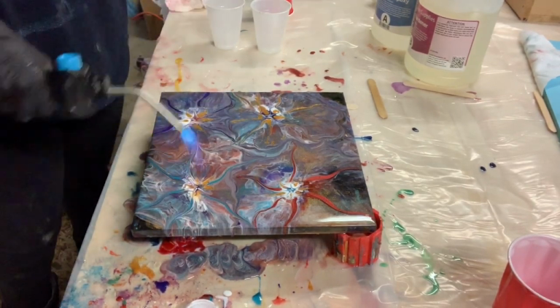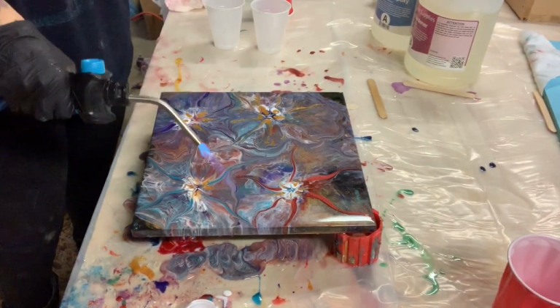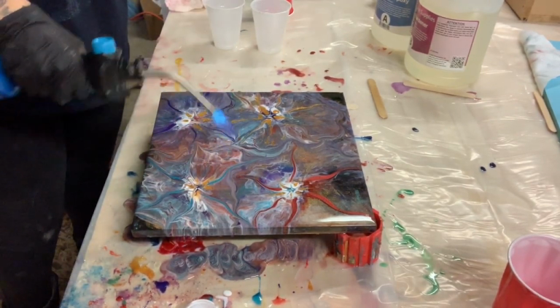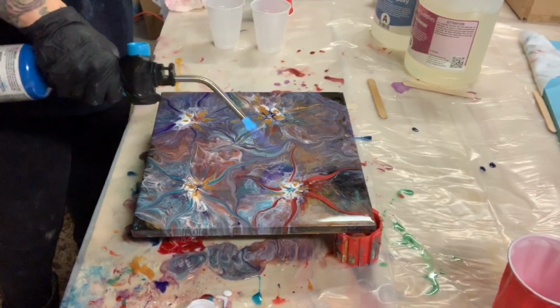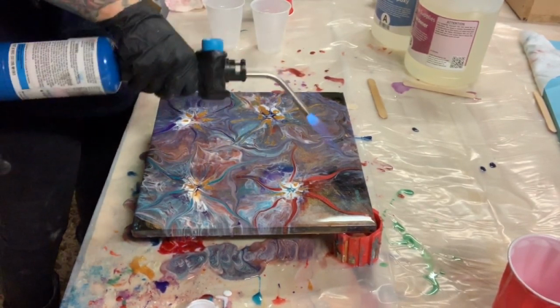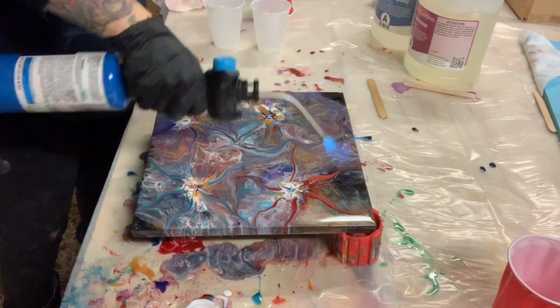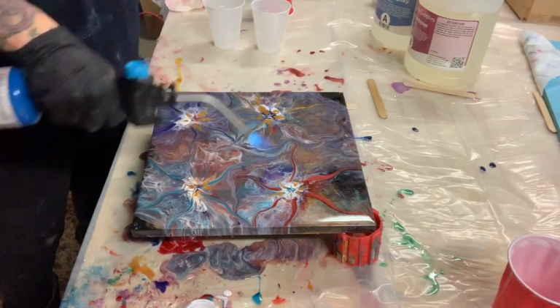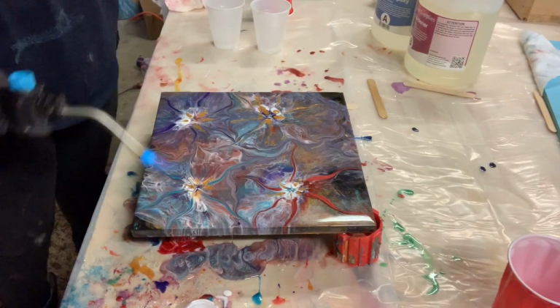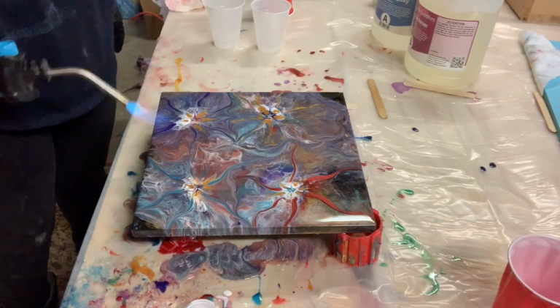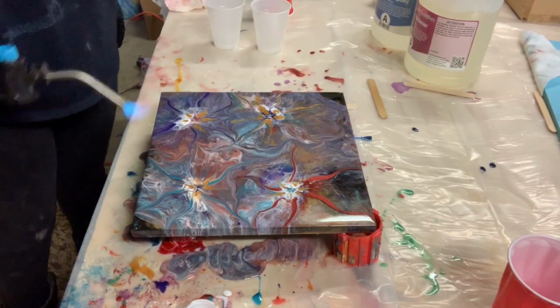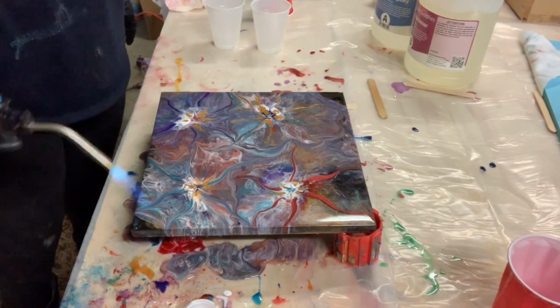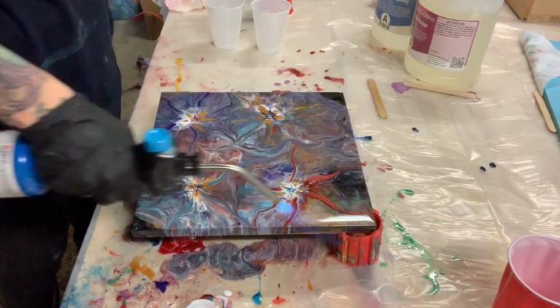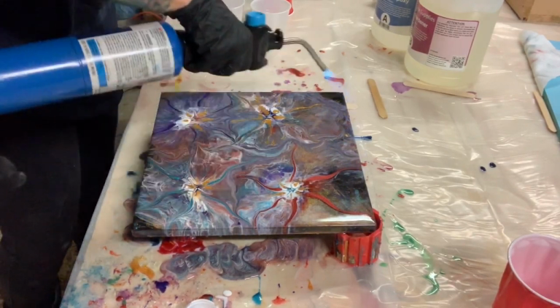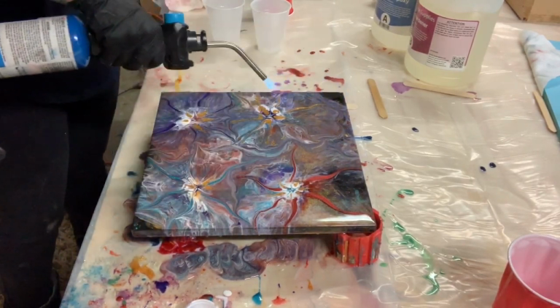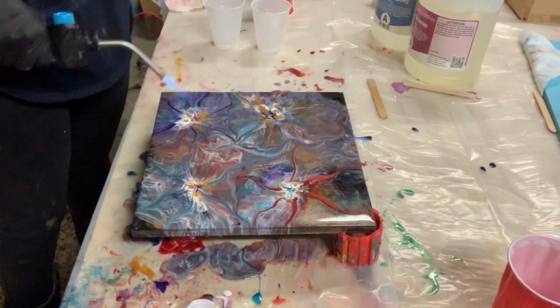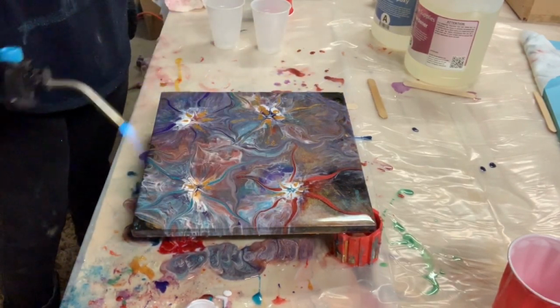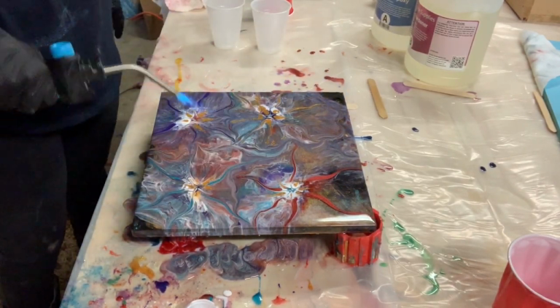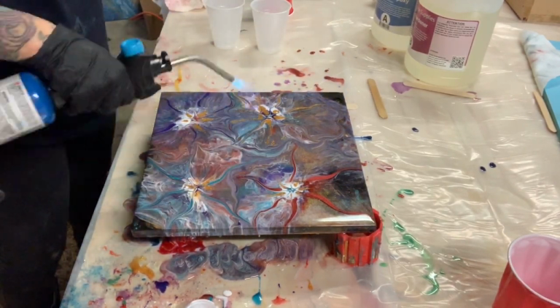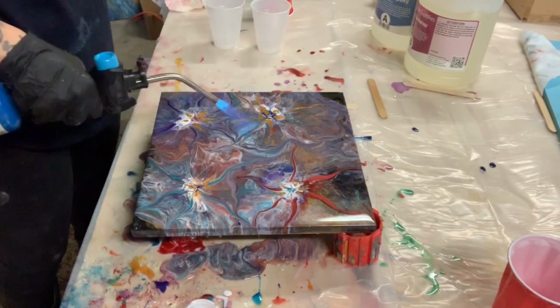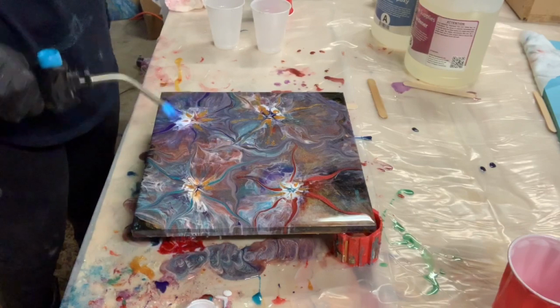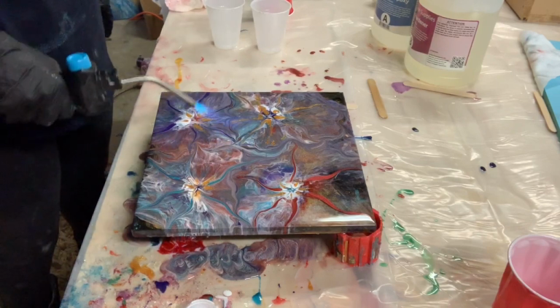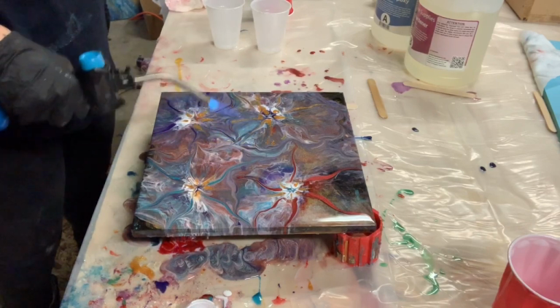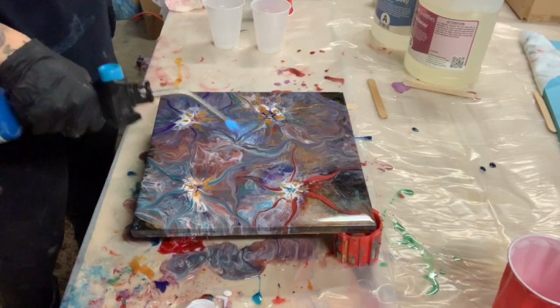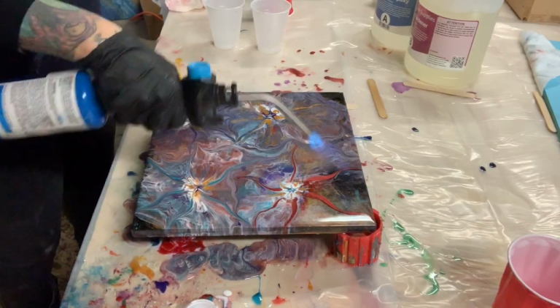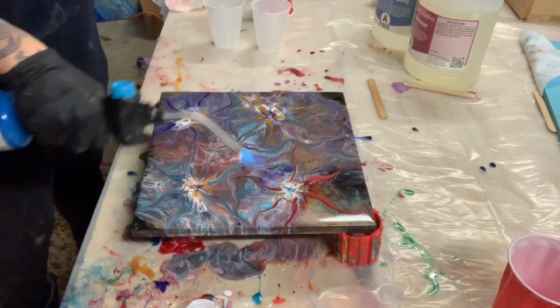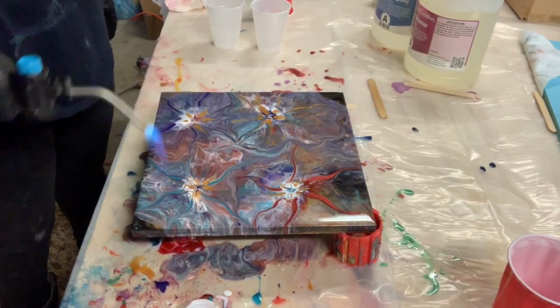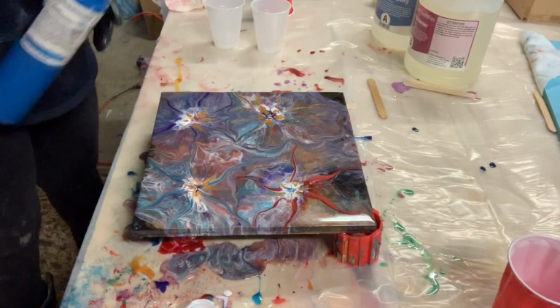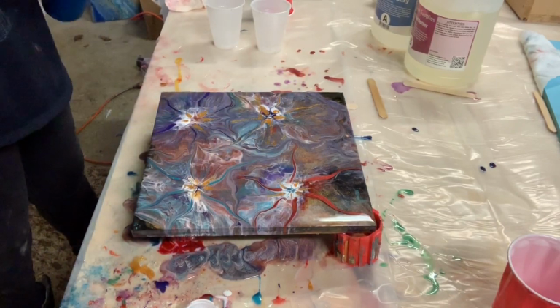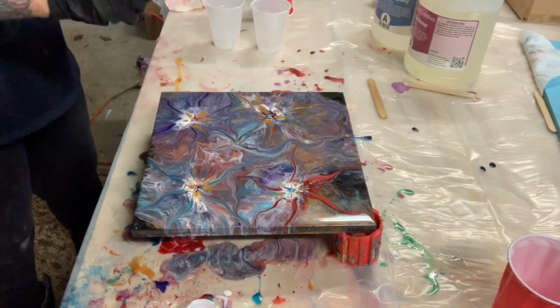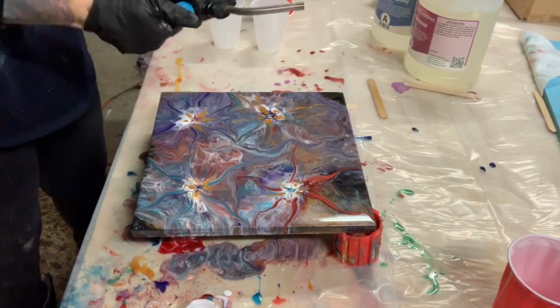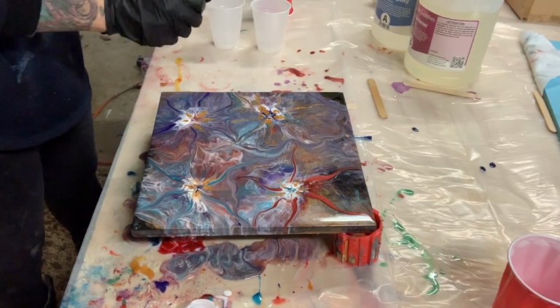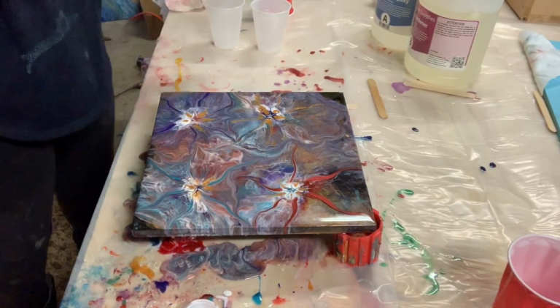And that's it — I'm going to torch it, get rid of all the bubbles, smooth it out a little bit, and it should be done. I'll bring the camera close up so you can see what's going on. Hopefully you like it.